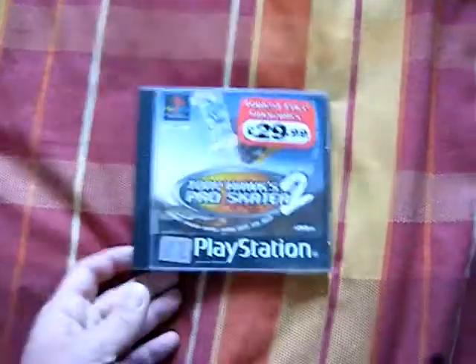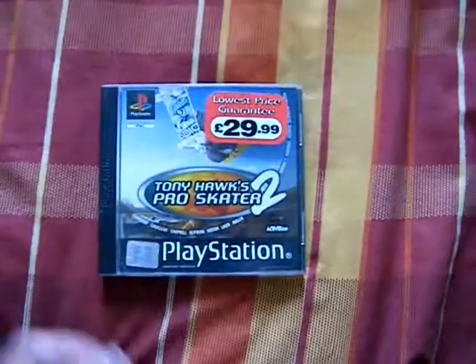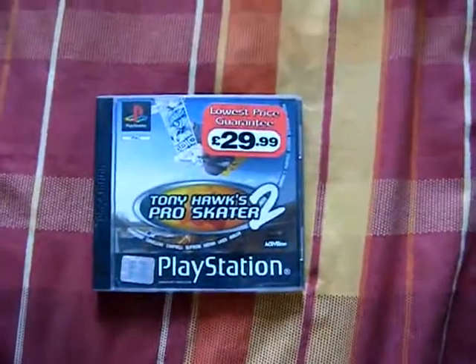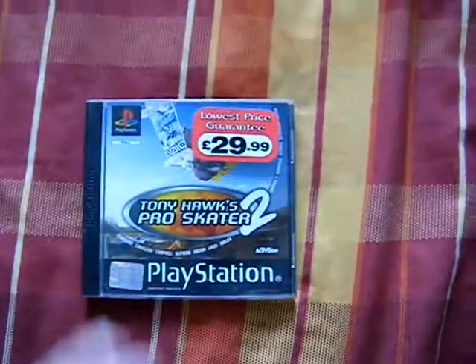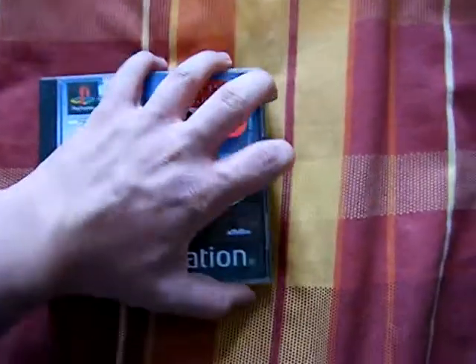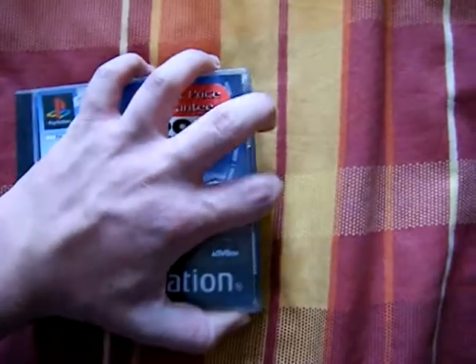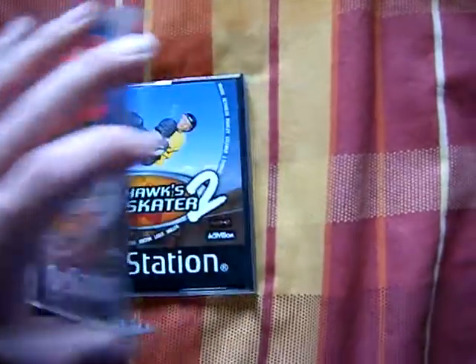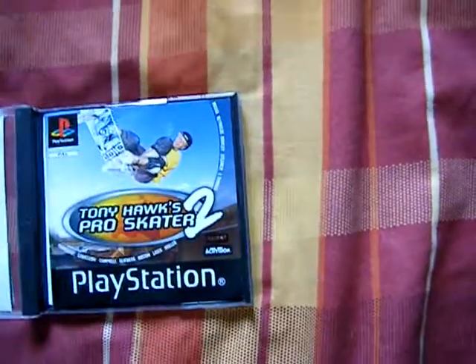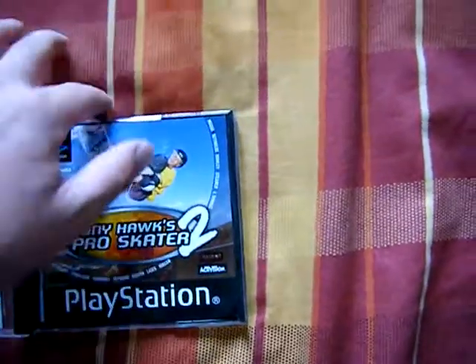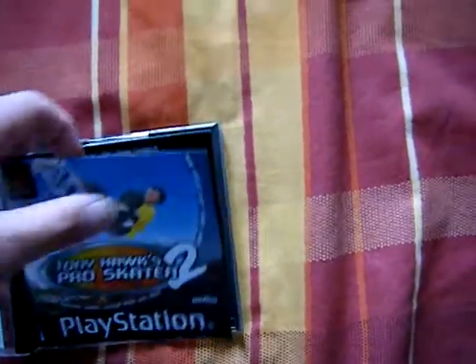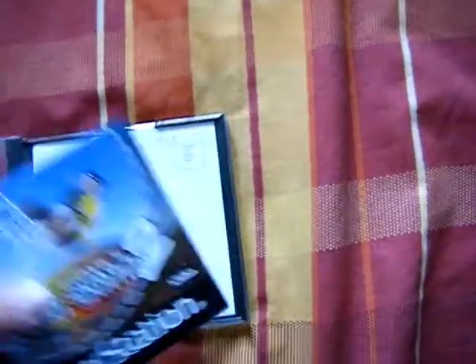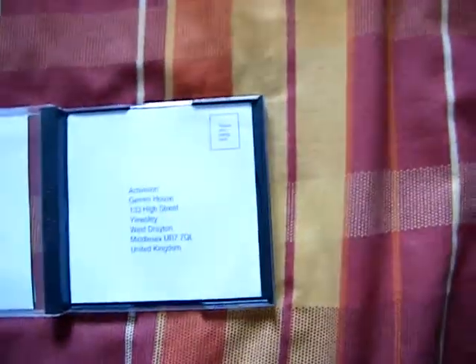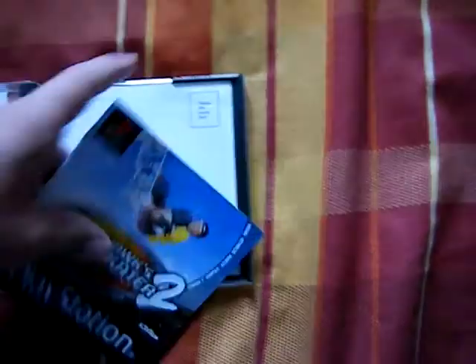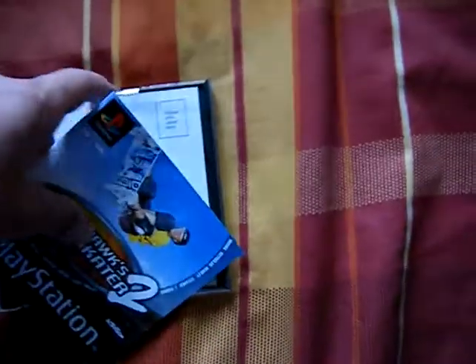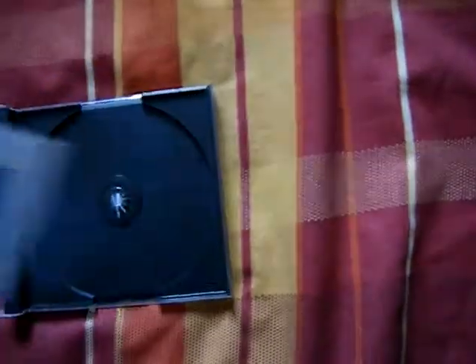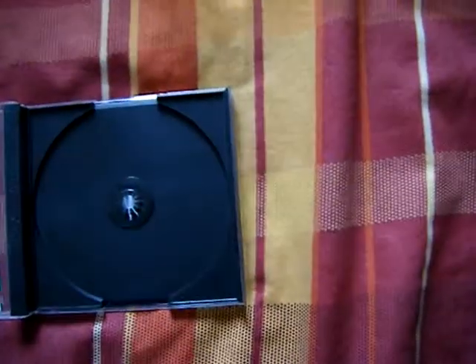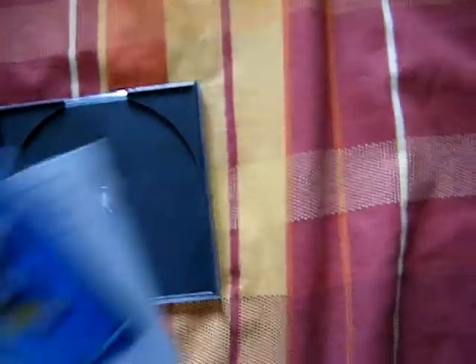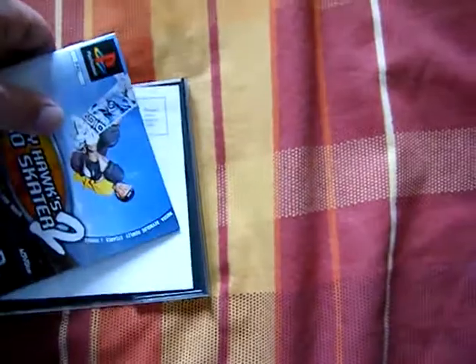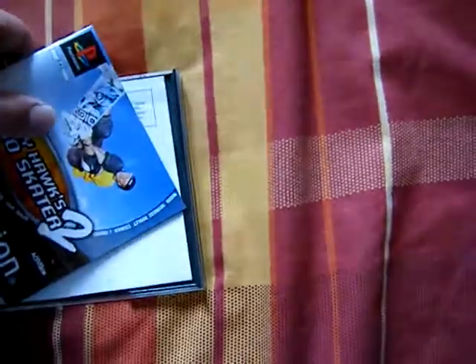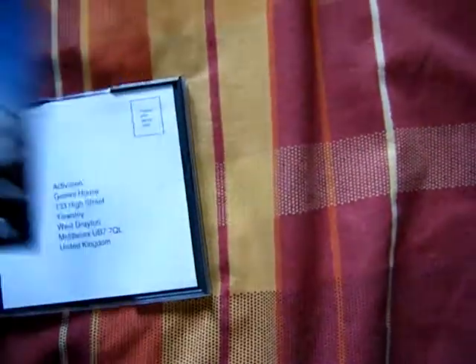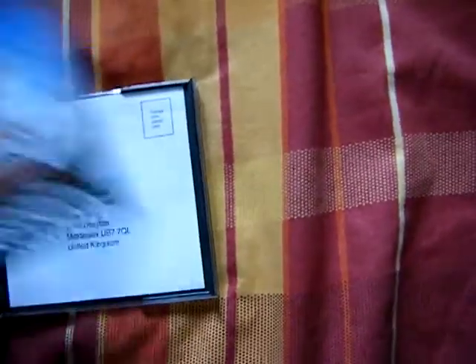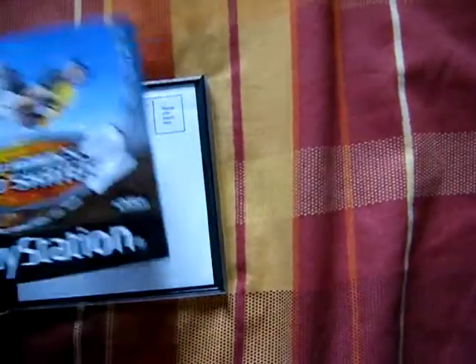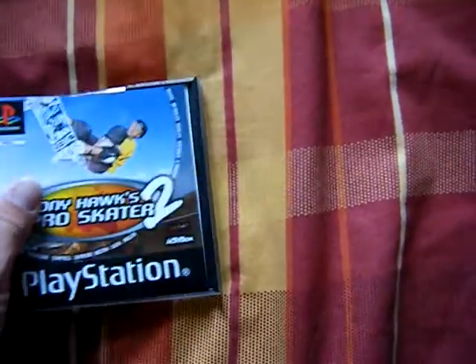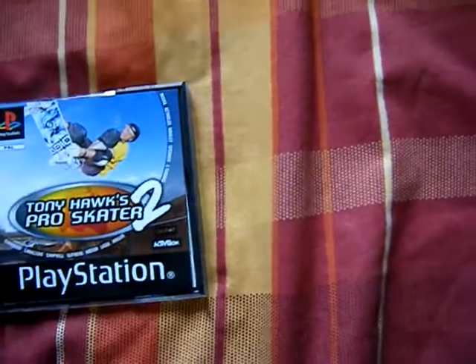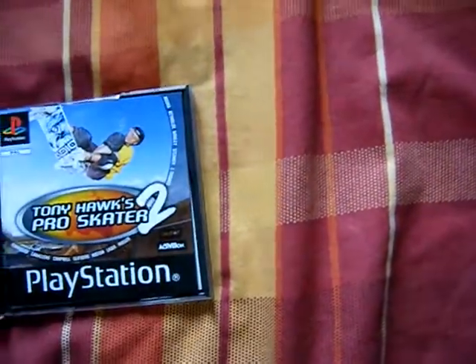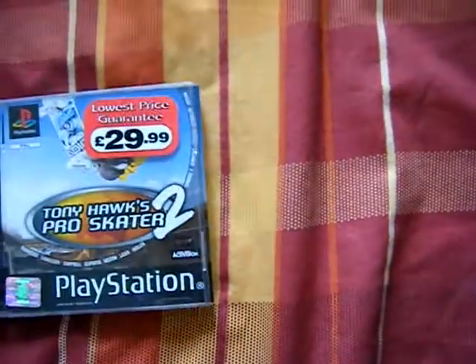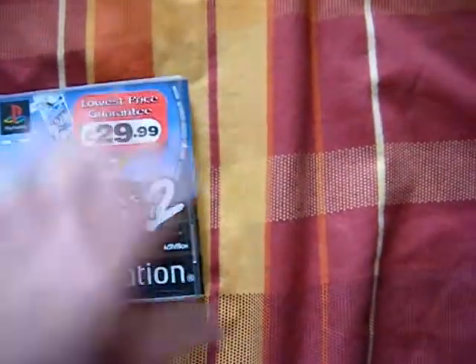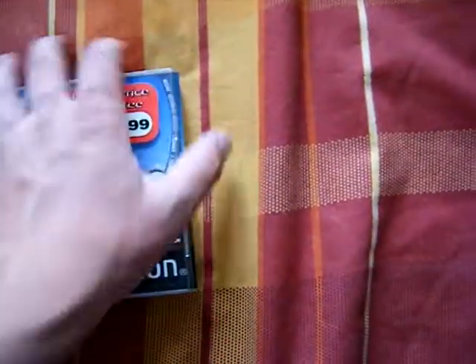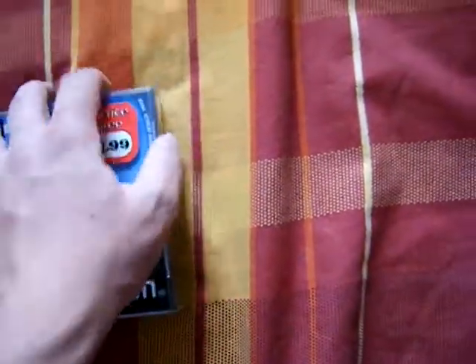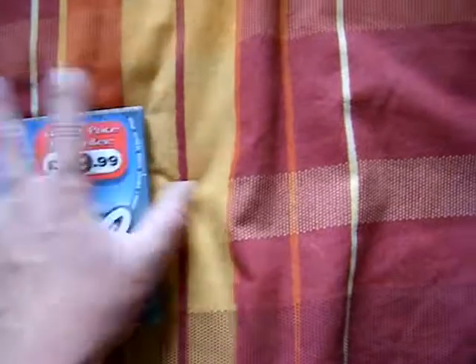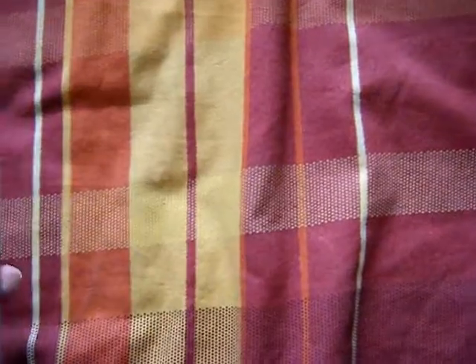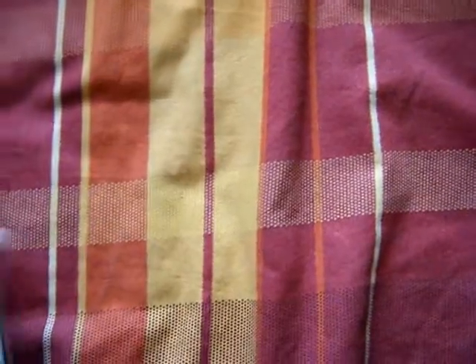Here is Tony Hawk's Pro Skater 2, but I opened it up to see what condition the disc was in, and it wasn't there. So I told the guy, could I have the case since you can't do anything with it. So he just gave that to me.